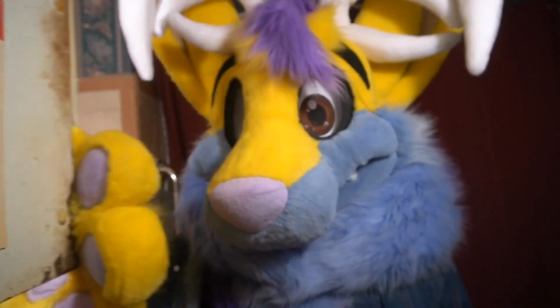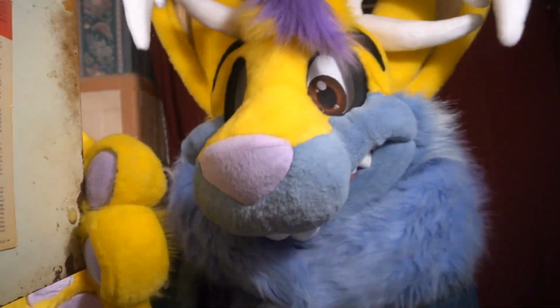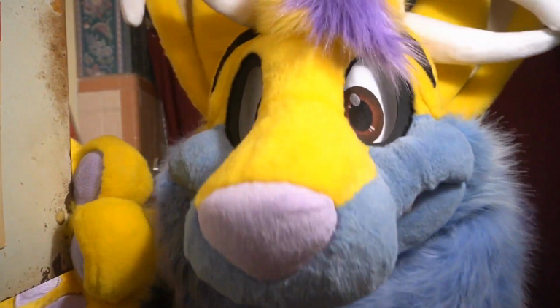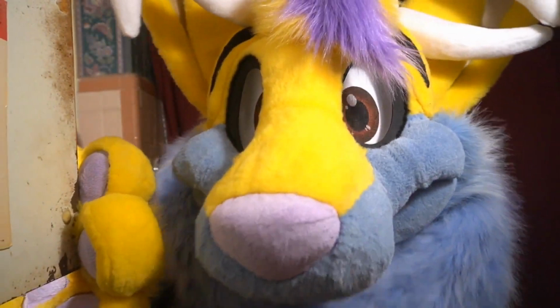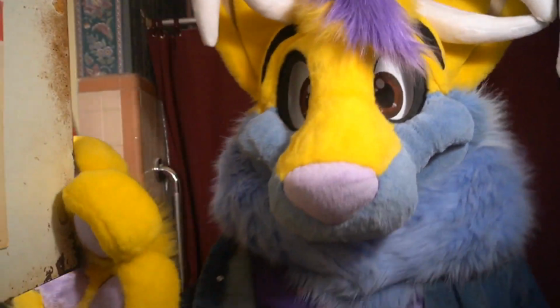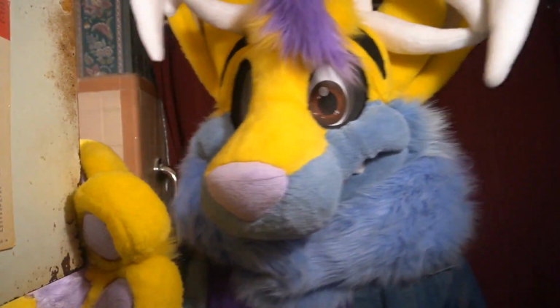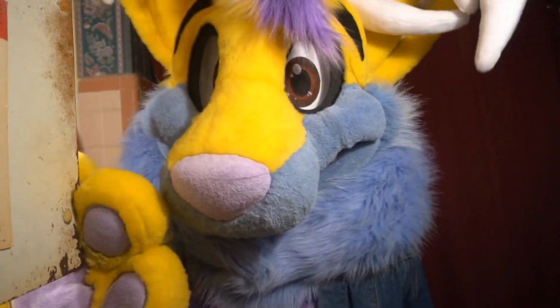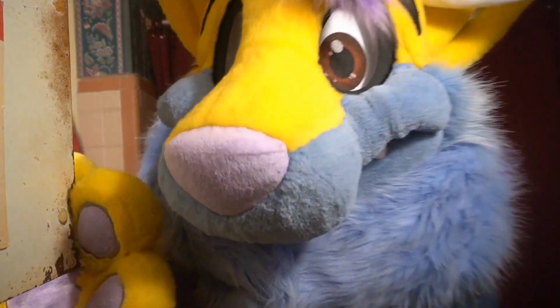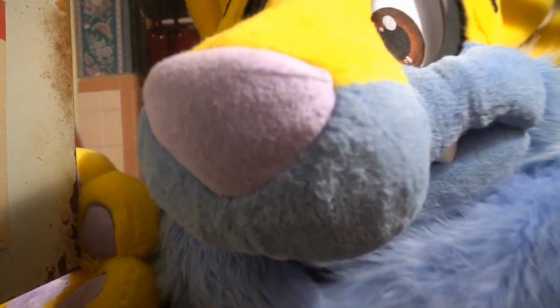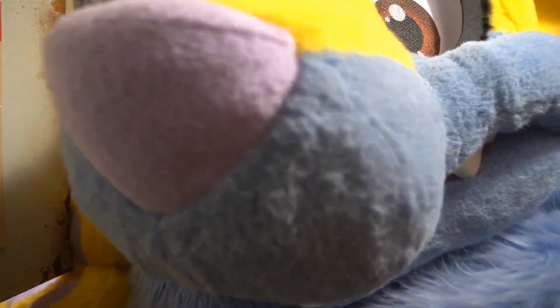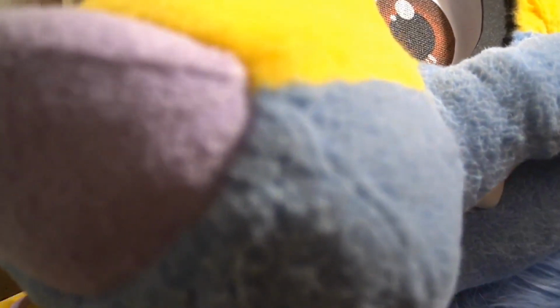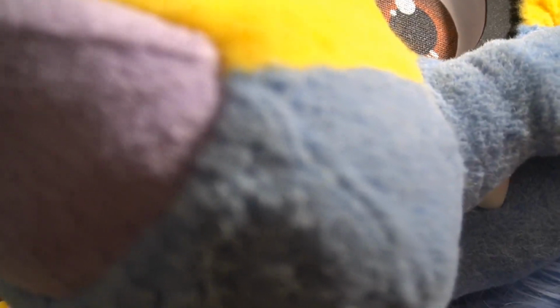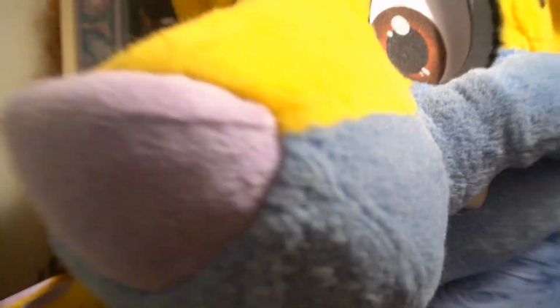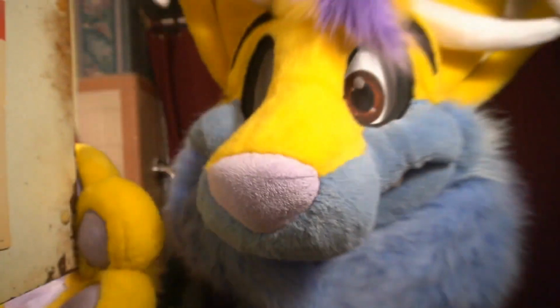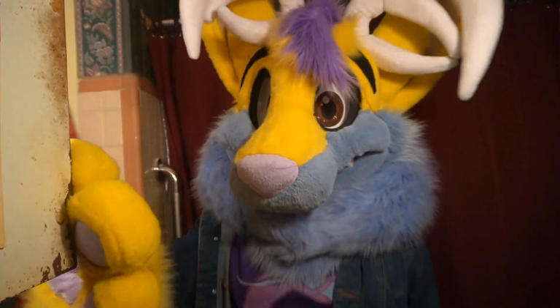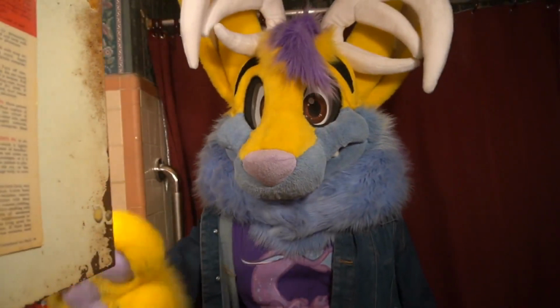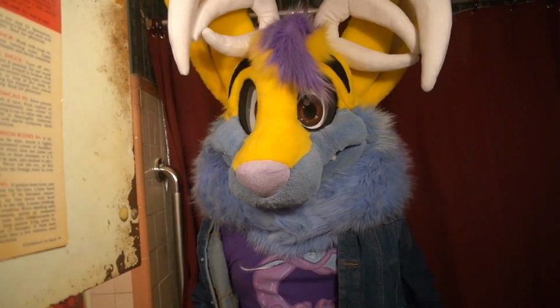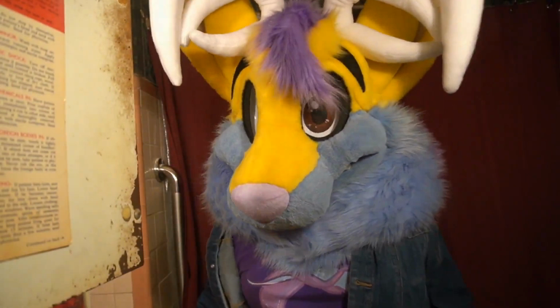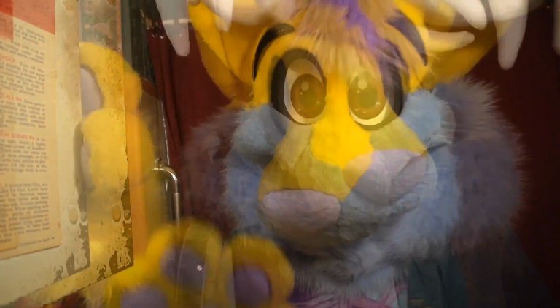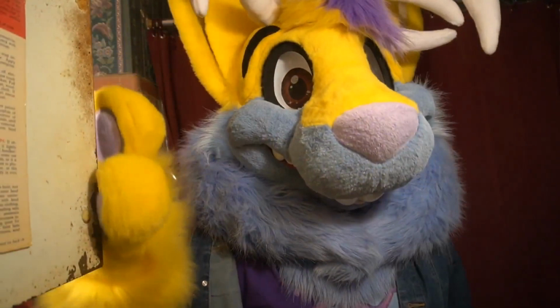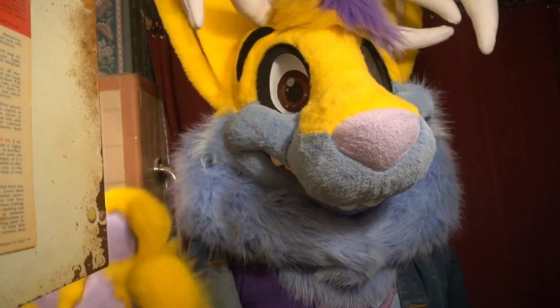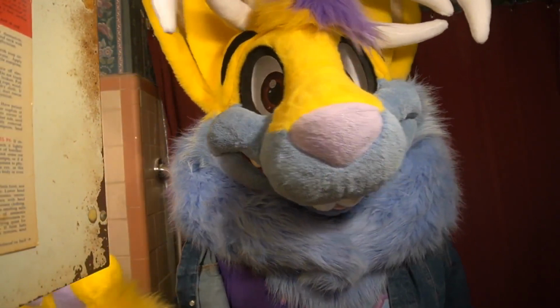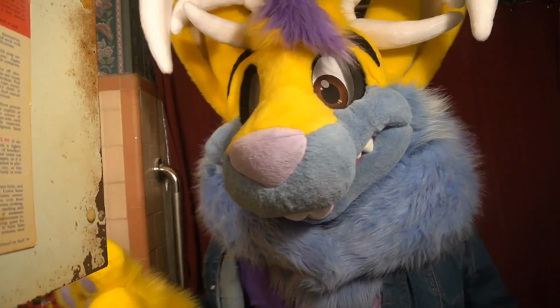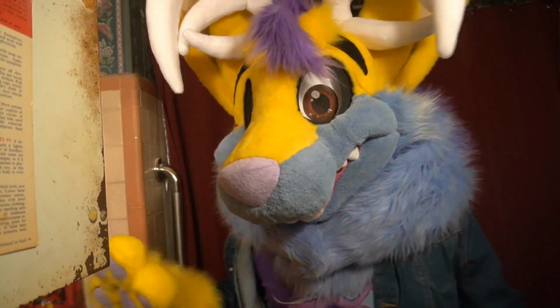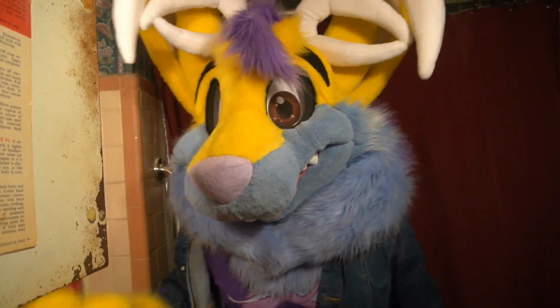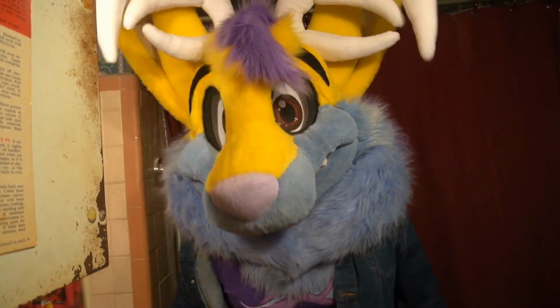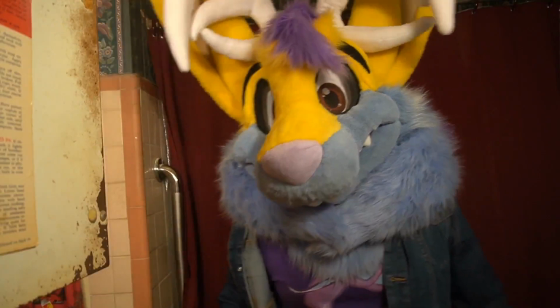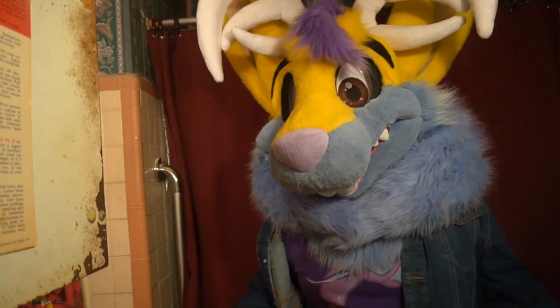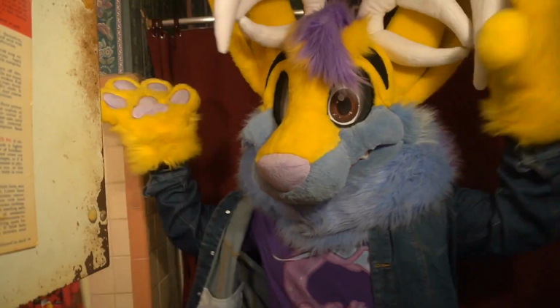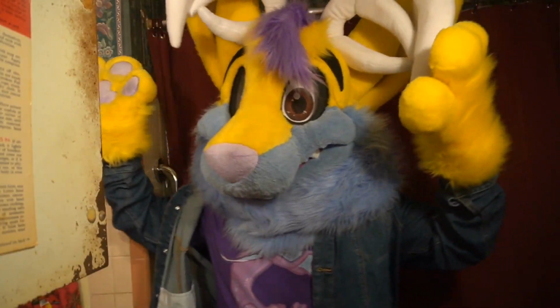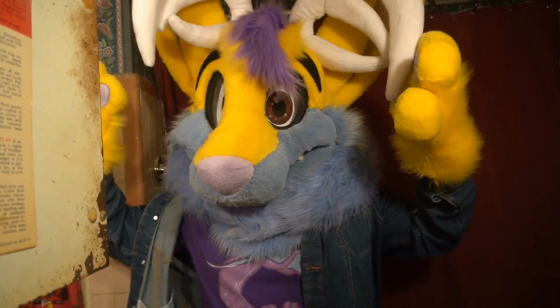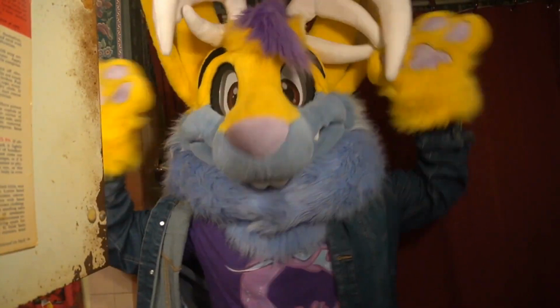Hi guys! It's Ace Squirrel, the Jackalope Squirrel. It's almost spring, everybody. Or it is spring already. Whoa!